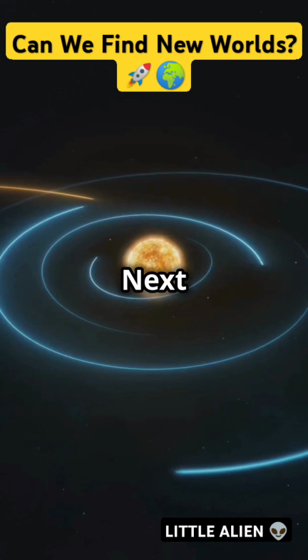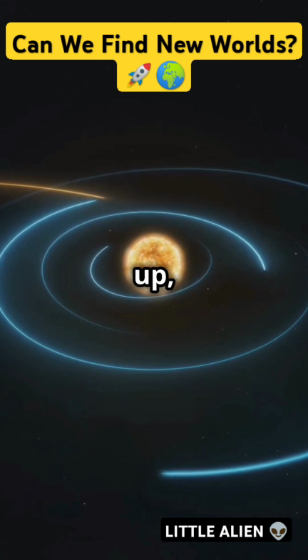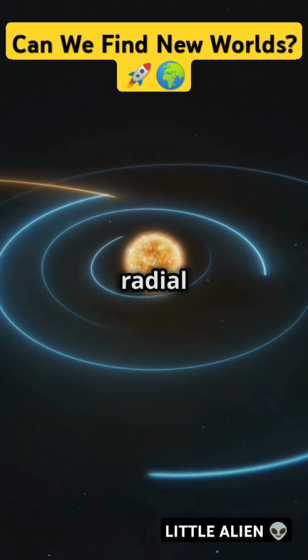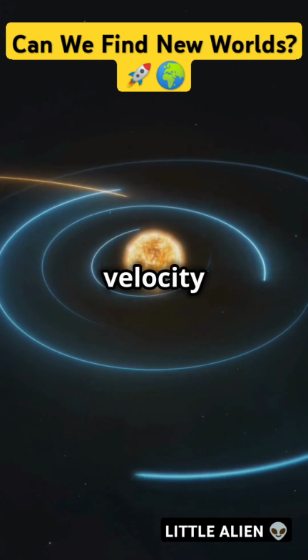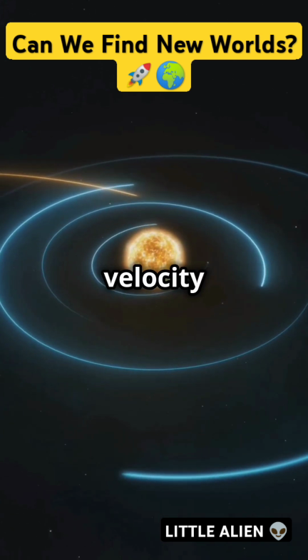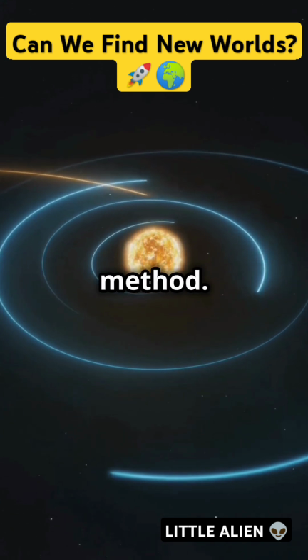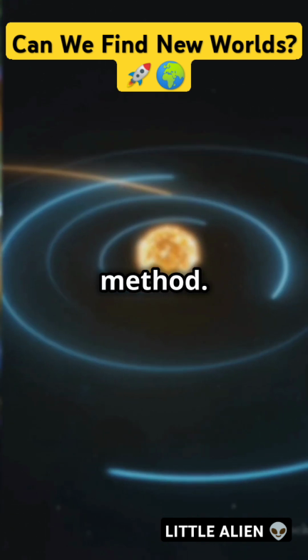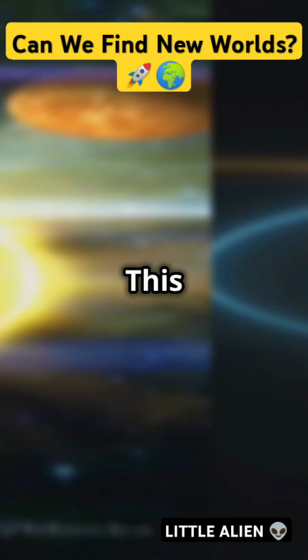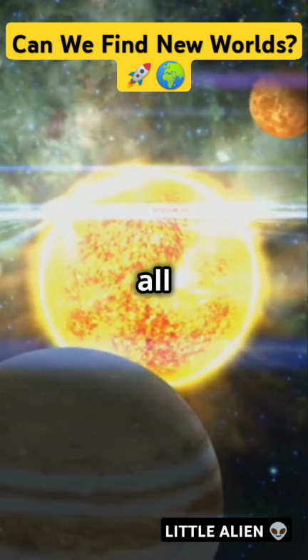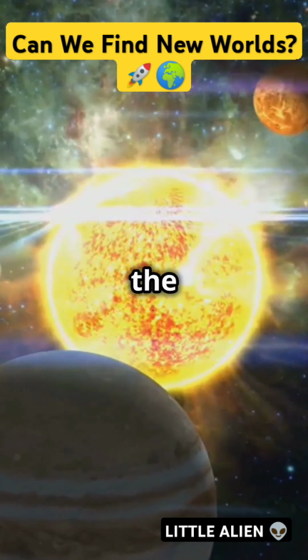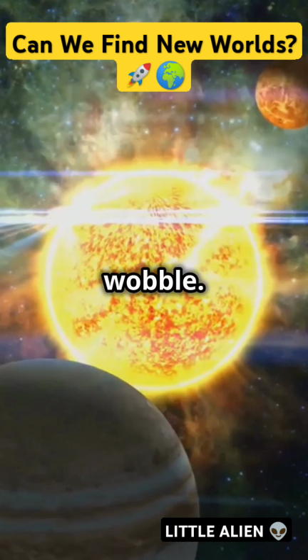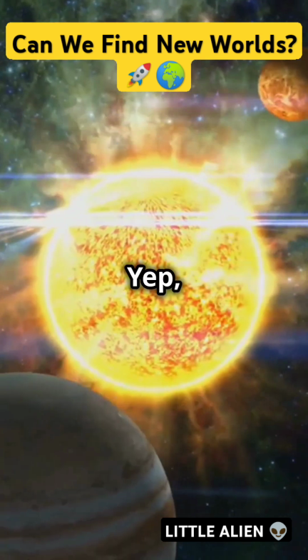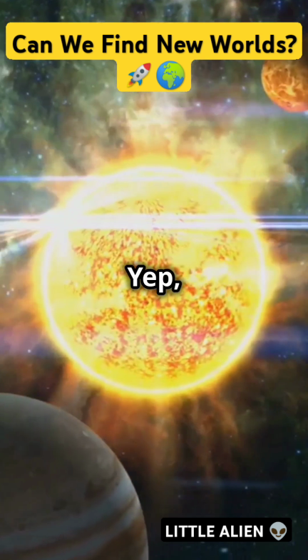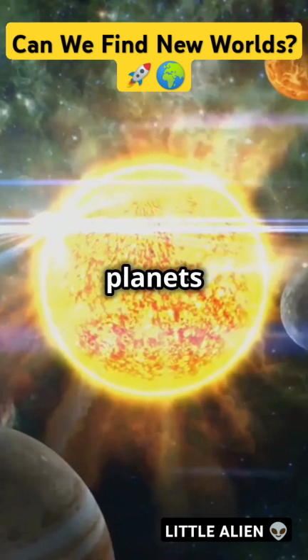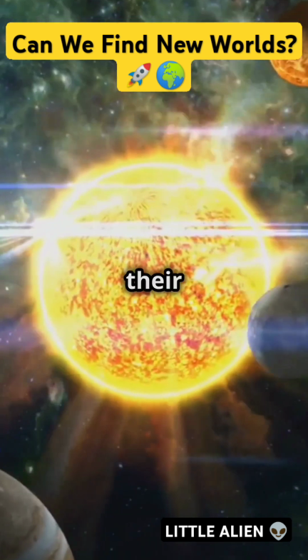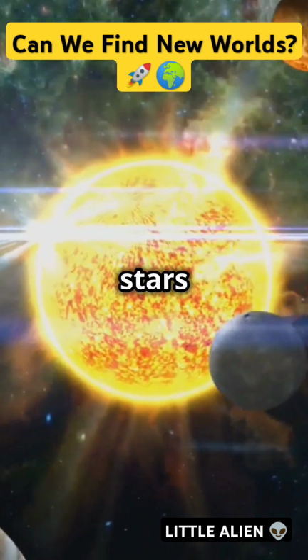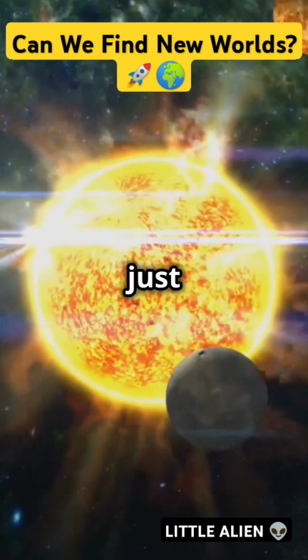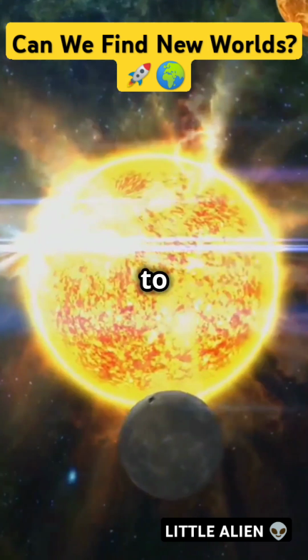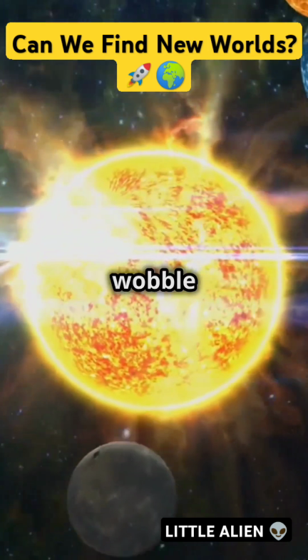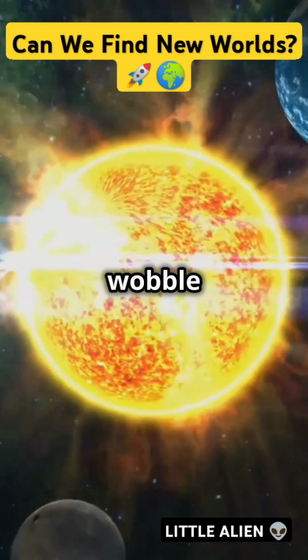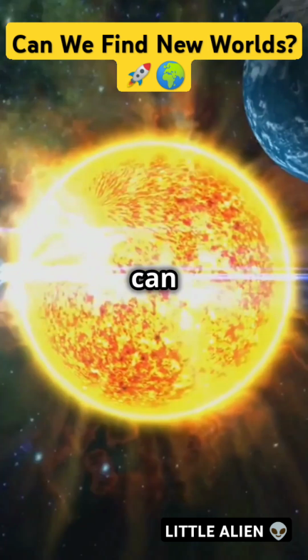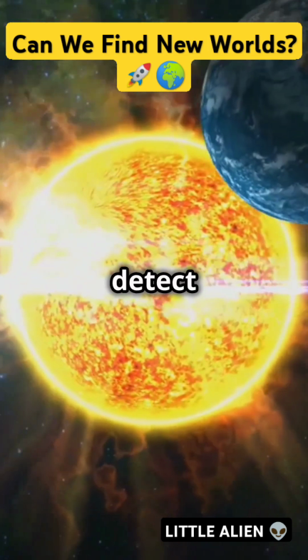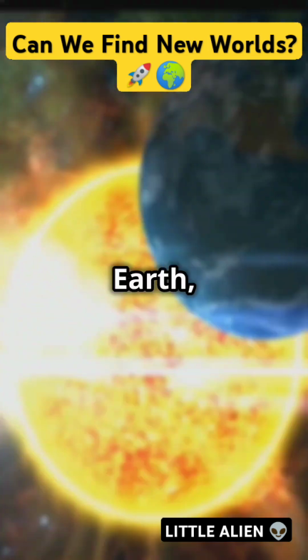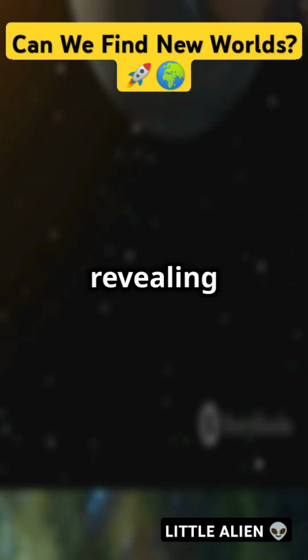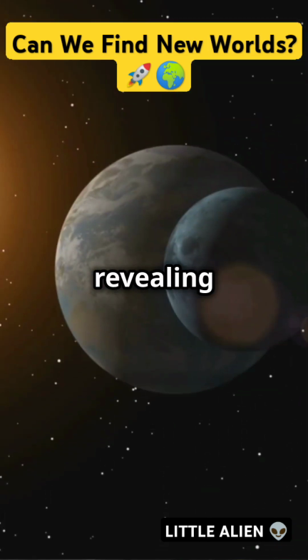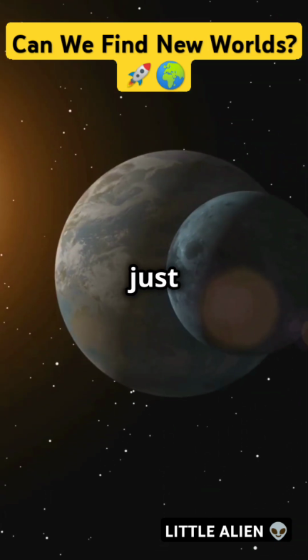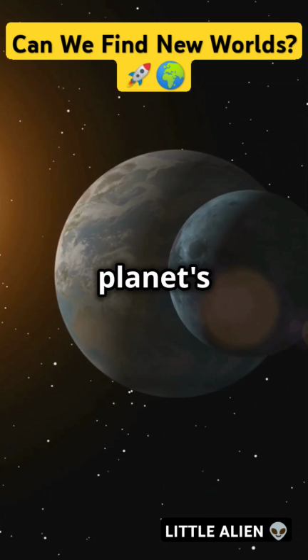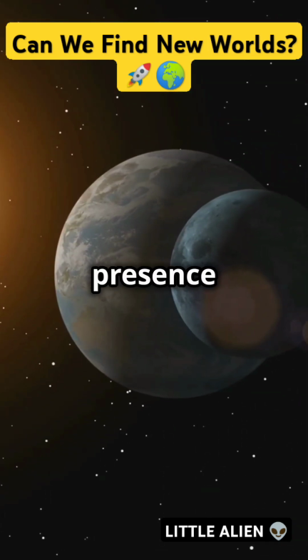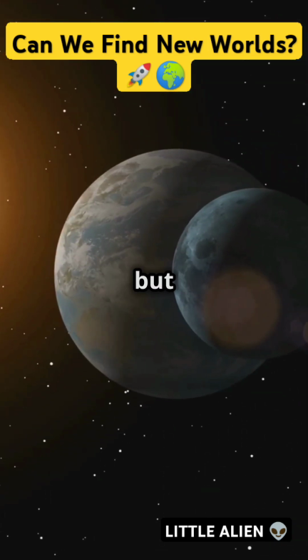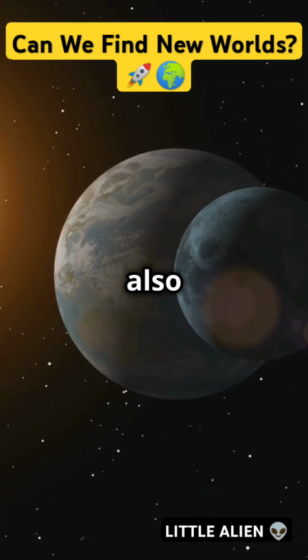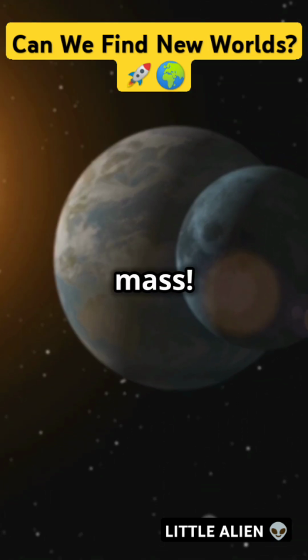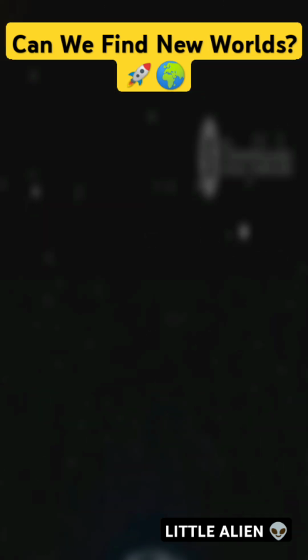Next up, the radial velocity method. This one's all about the wobble. Planets tug their stars just enough to cause a wobble that we can detect from Earth, revealing not just the planet's presence but also its mass.